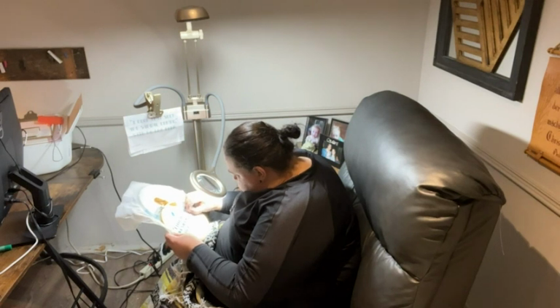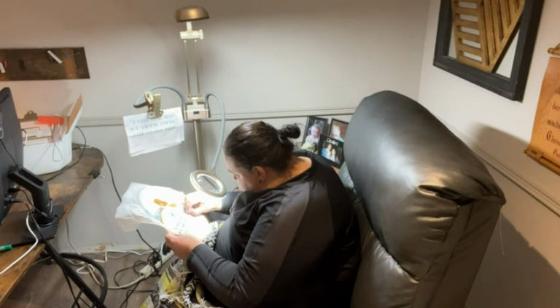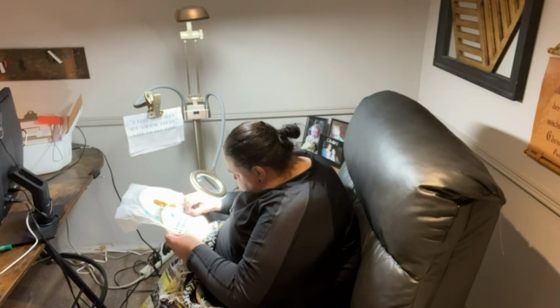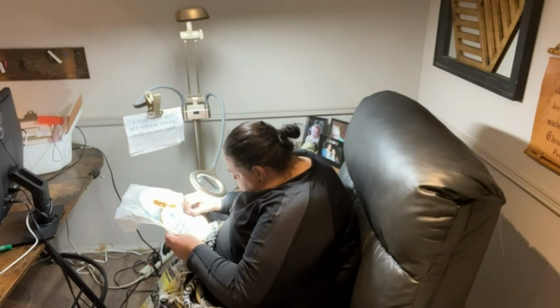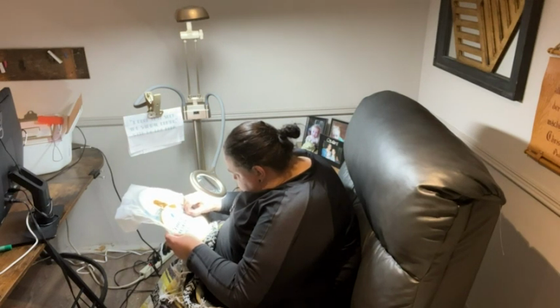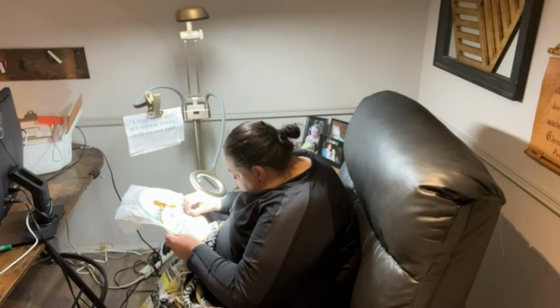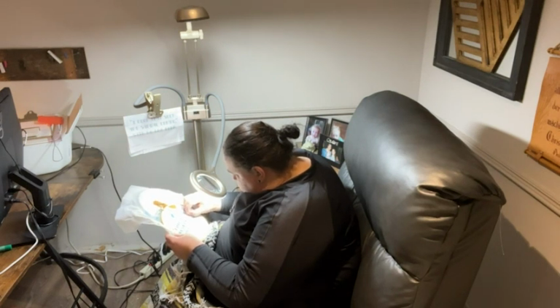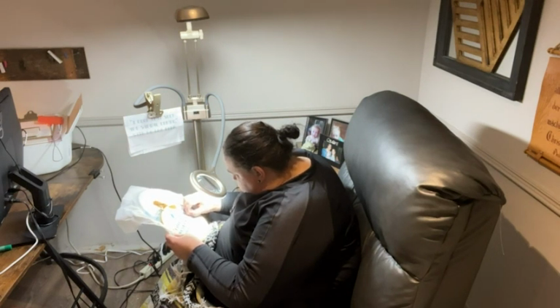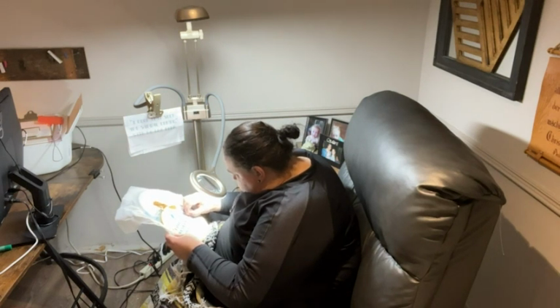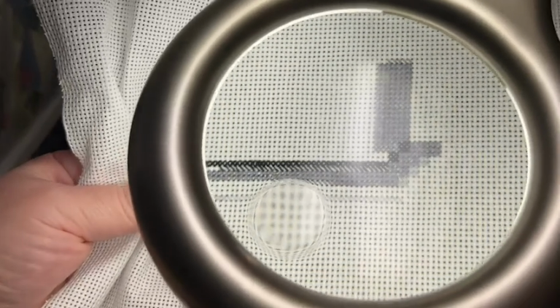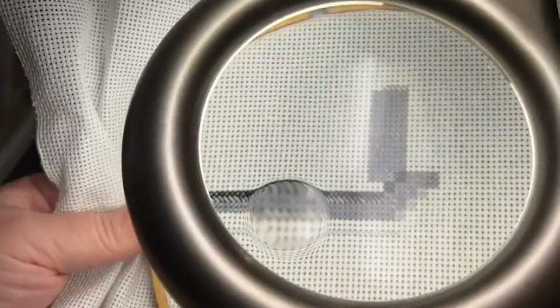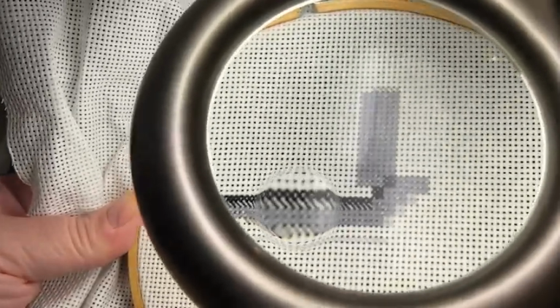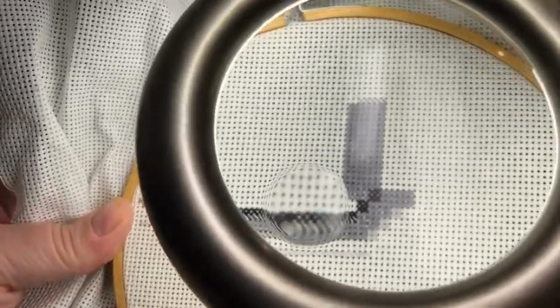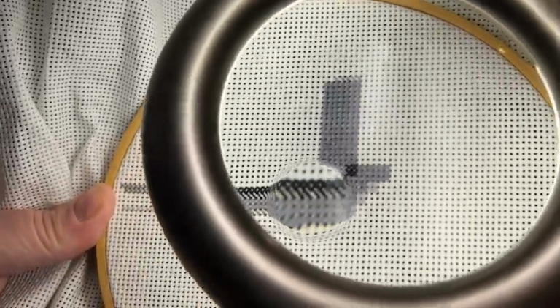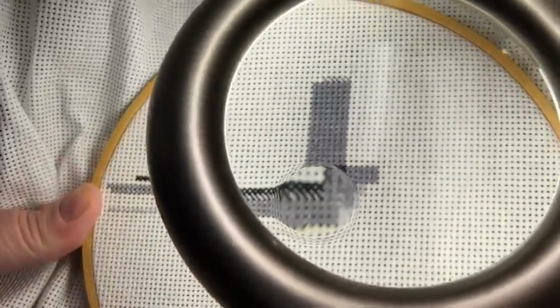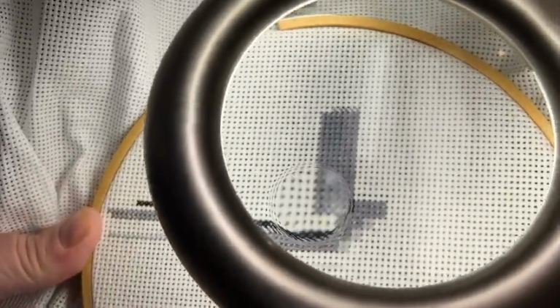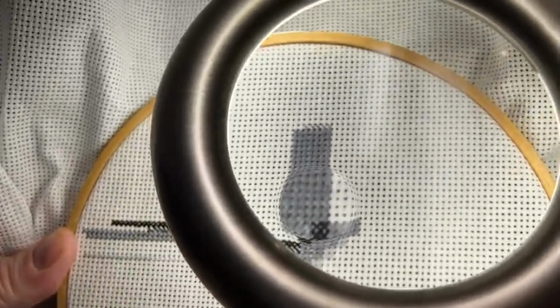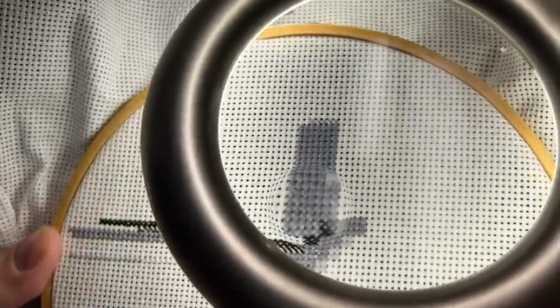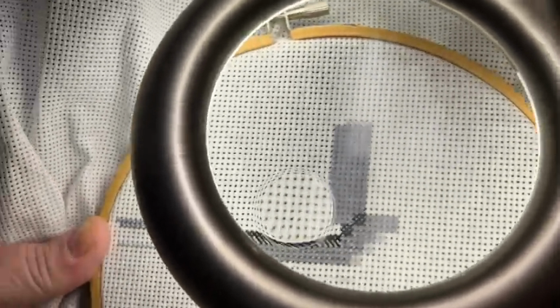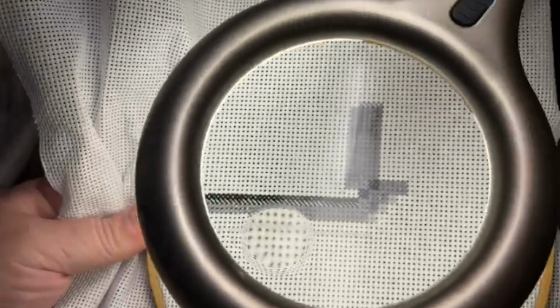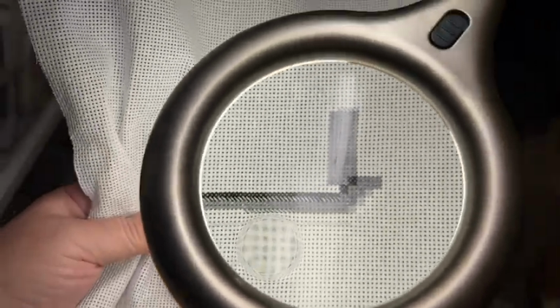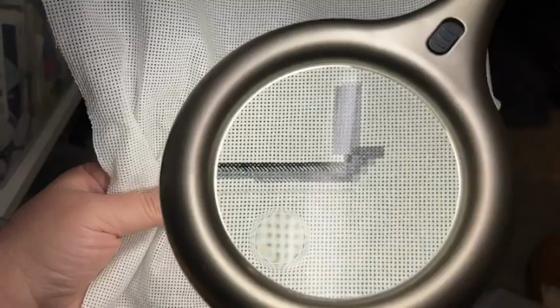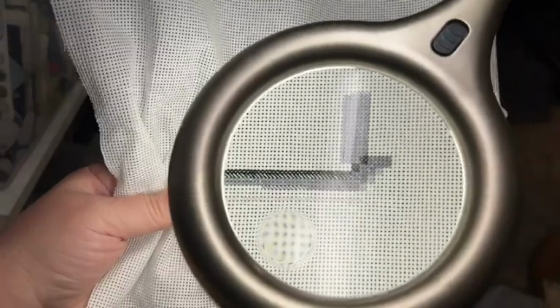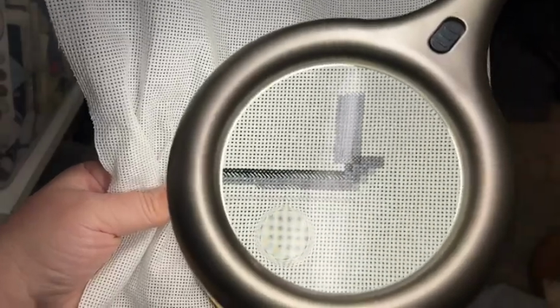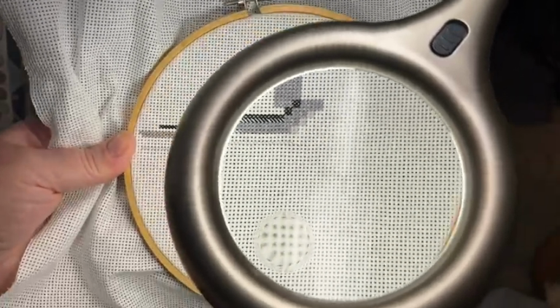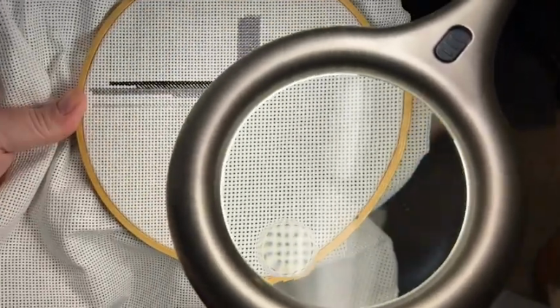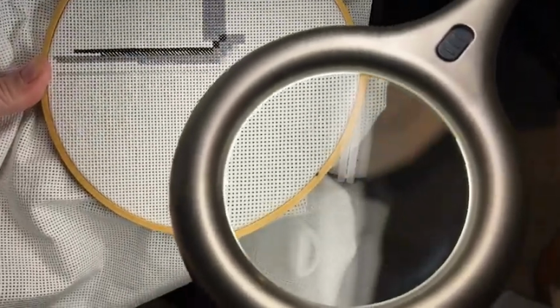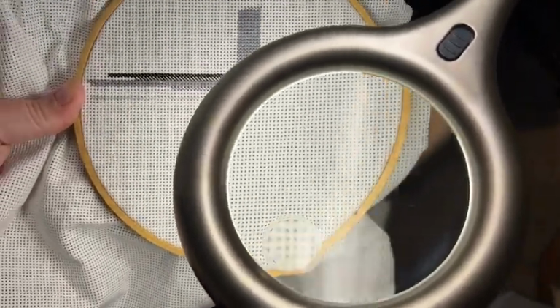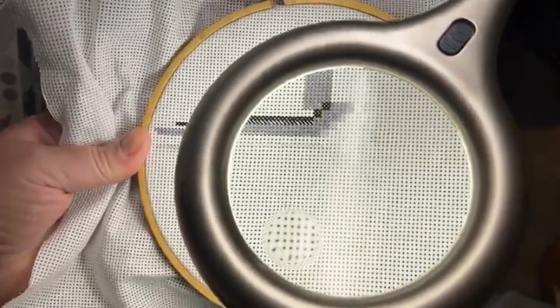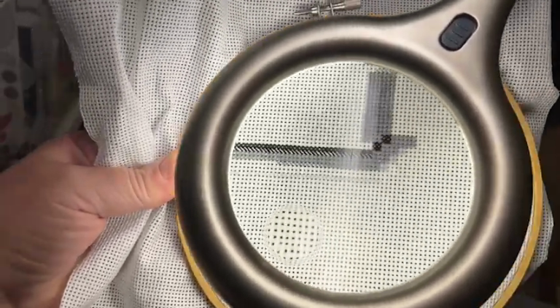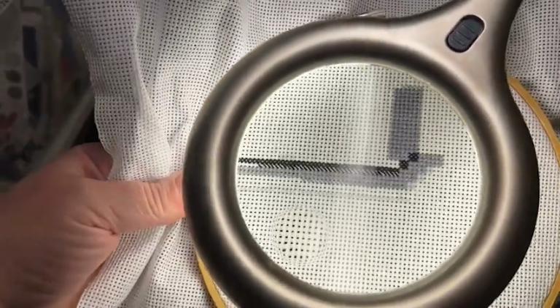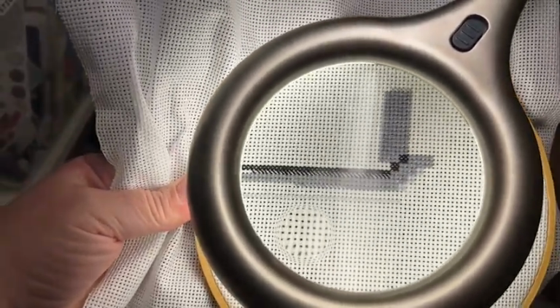If you already struggle with seeing things up close, not only is the light amazing, it also has this magnifier that lights up so you can see things super clear and up close without any strain on your eyes — absolute best hands-down solution for people who have a hard time seeing things.